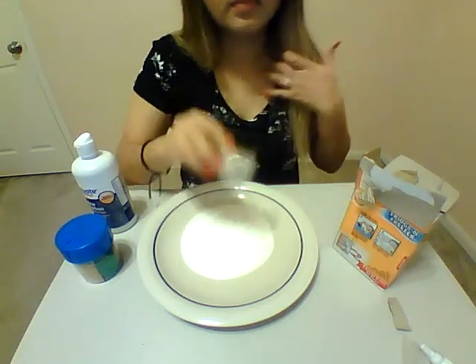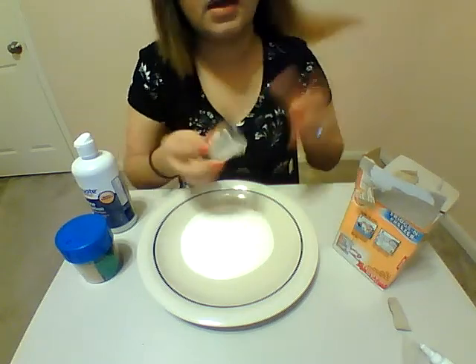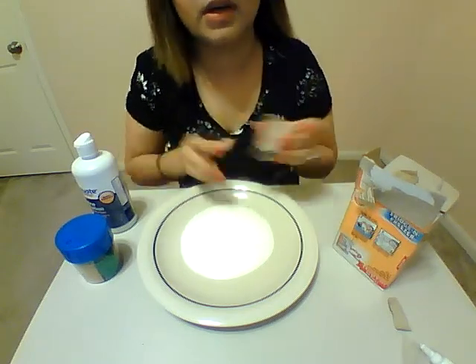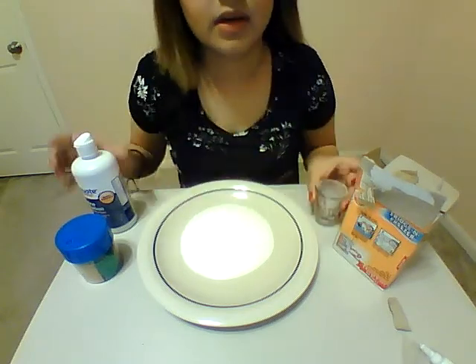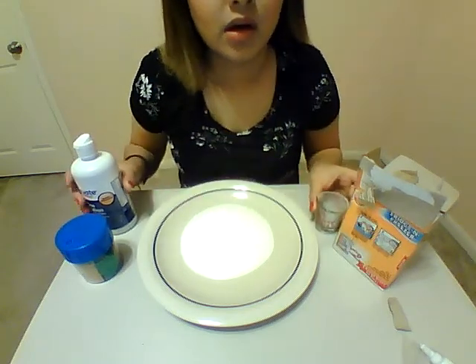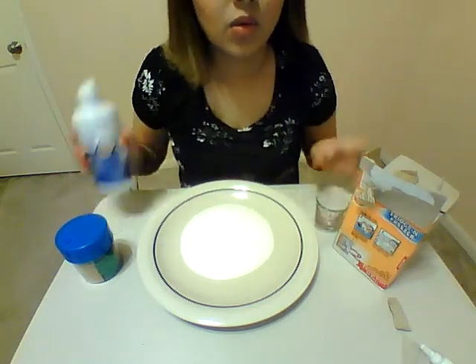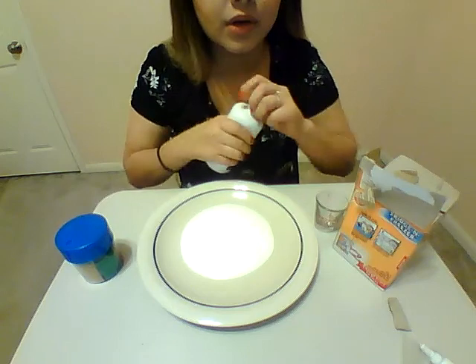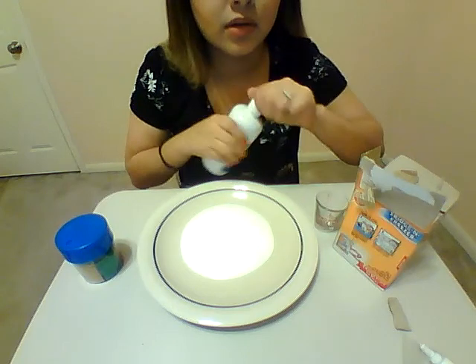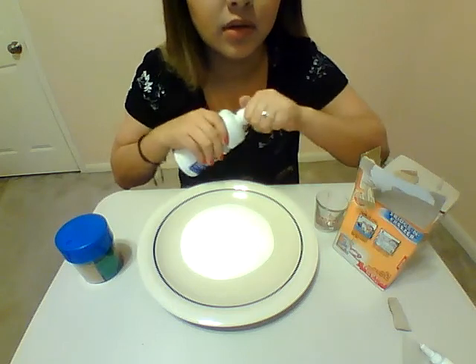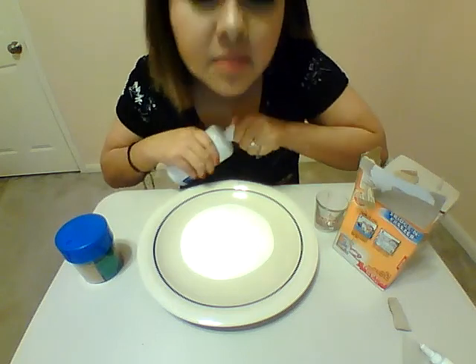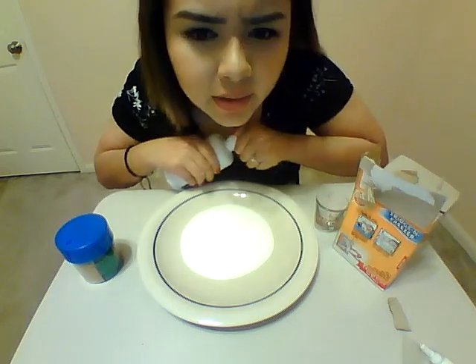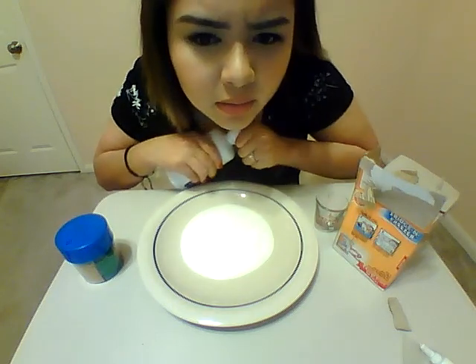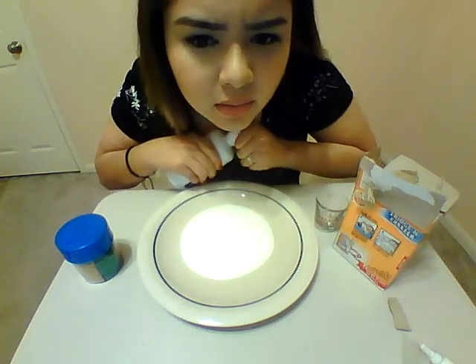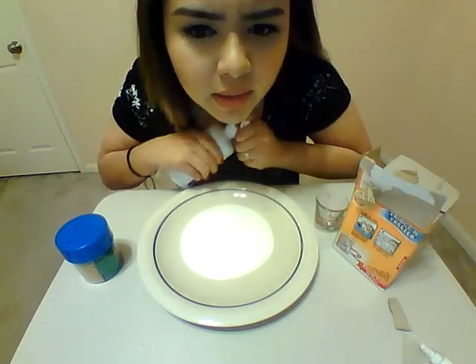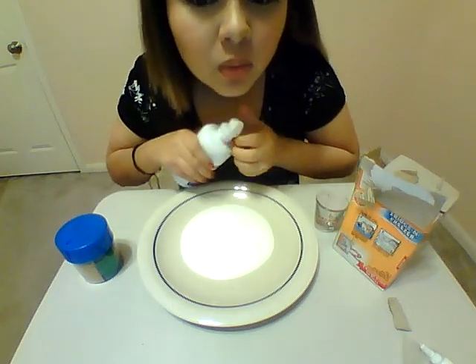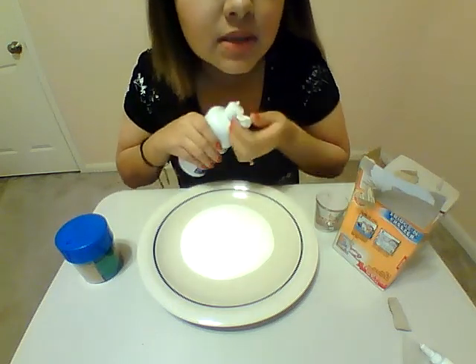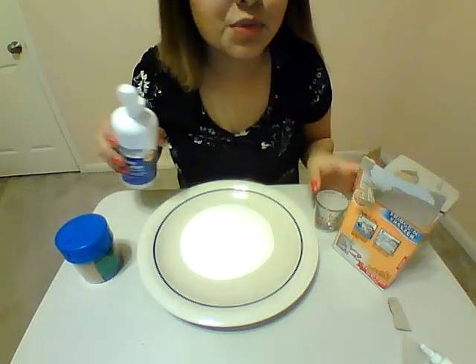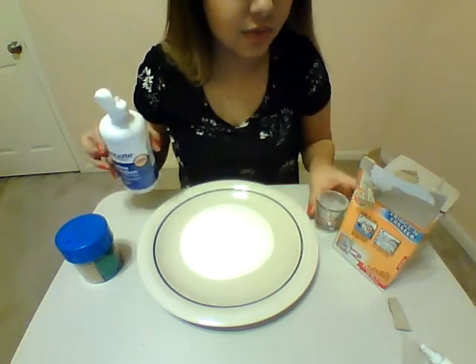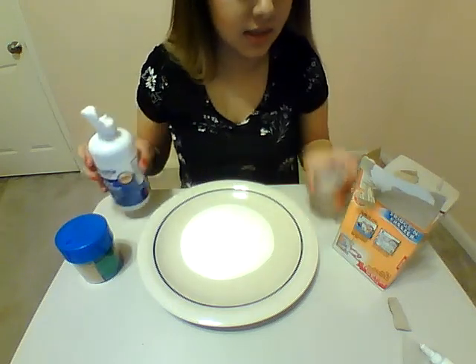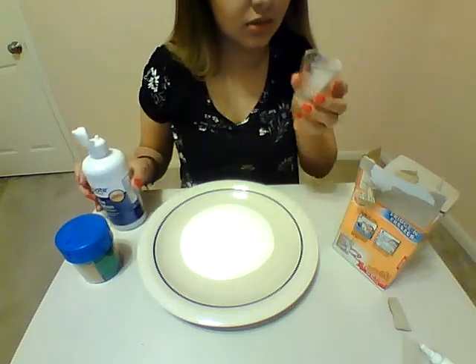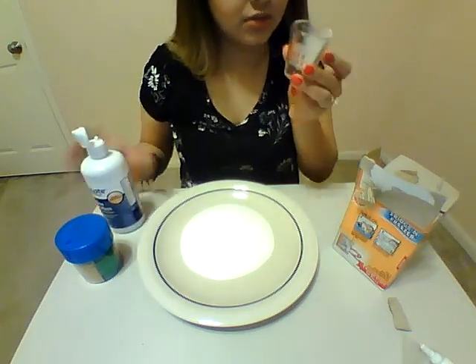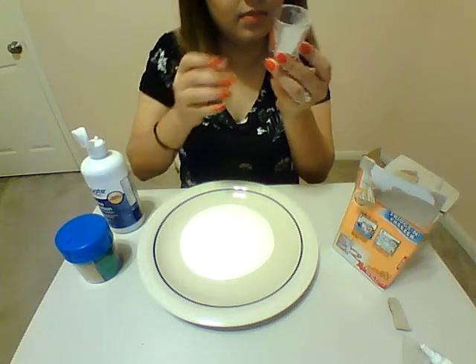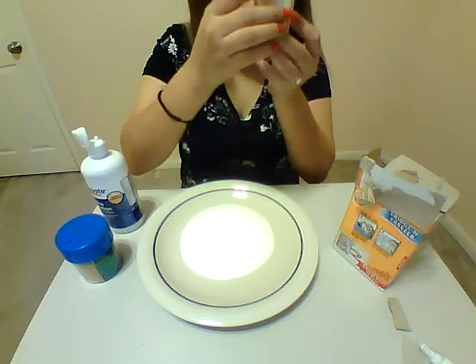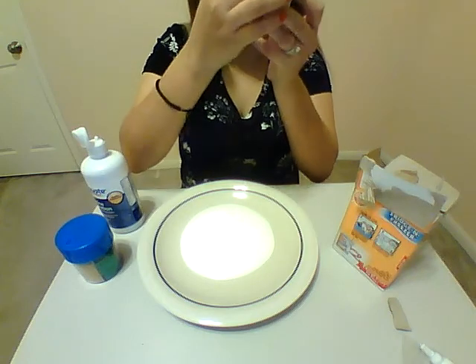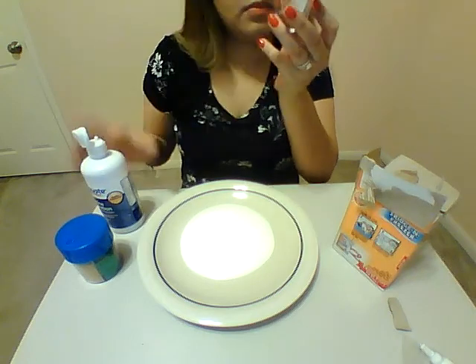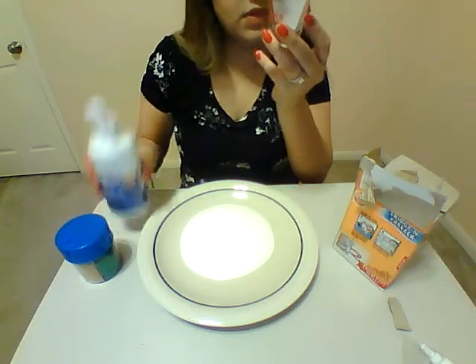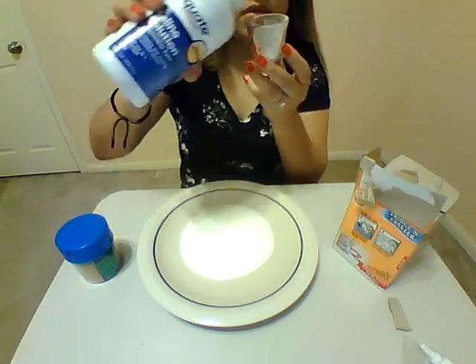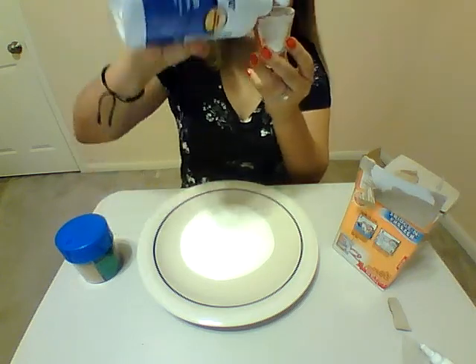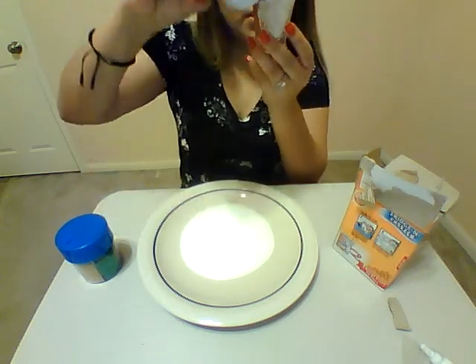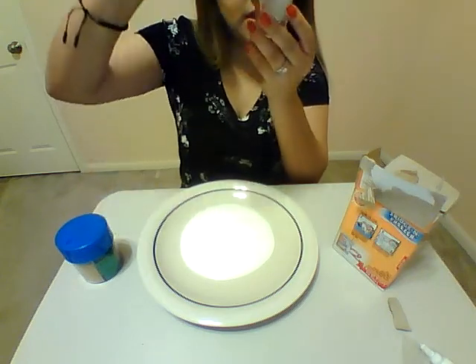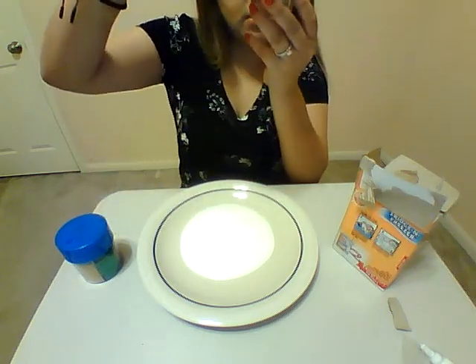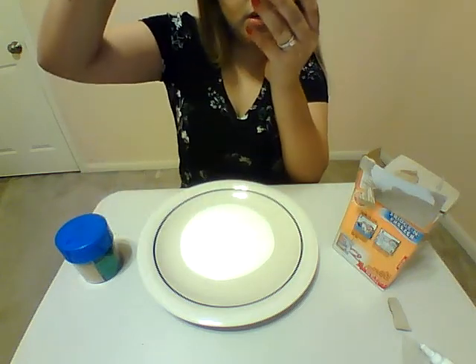And then we're going to need a quarter tablespoon of contact solution. Go ahead and measure that in as well.